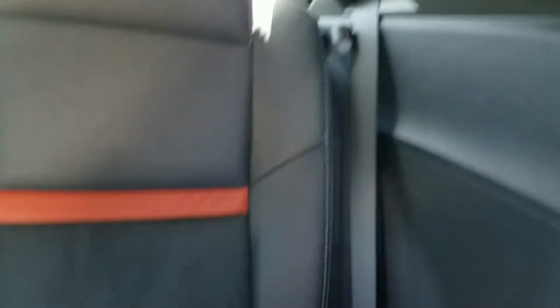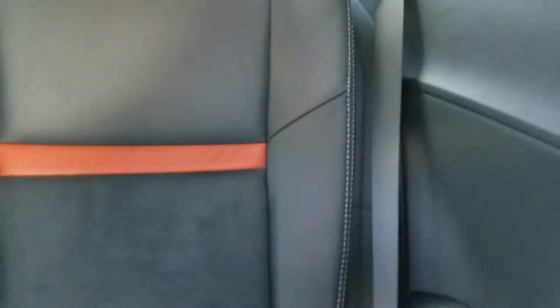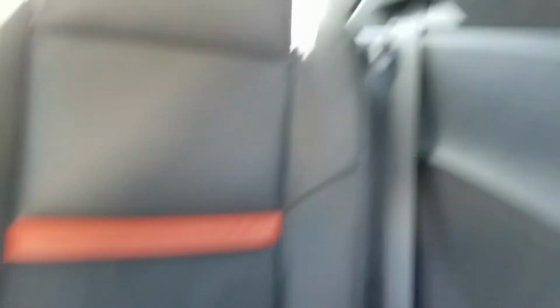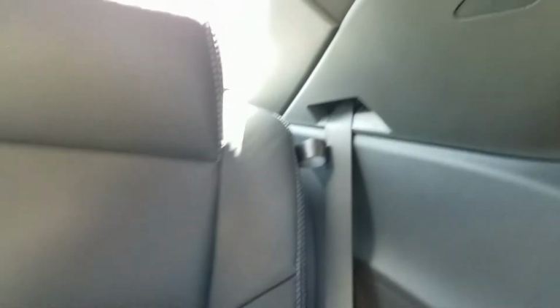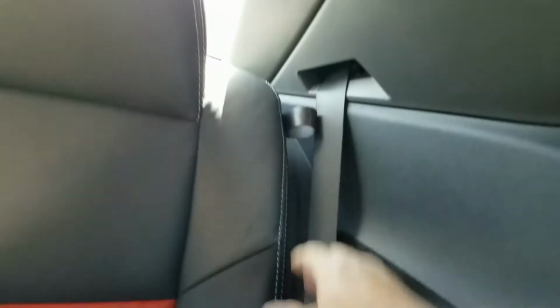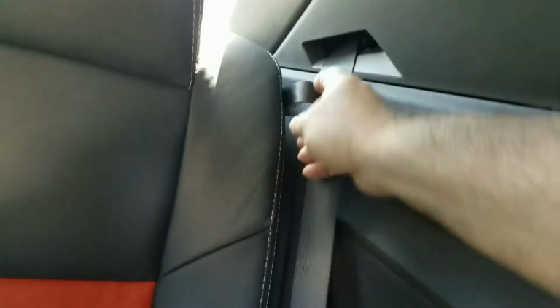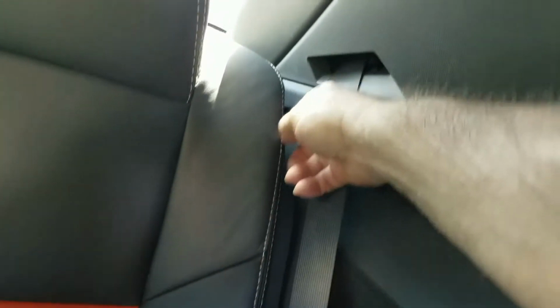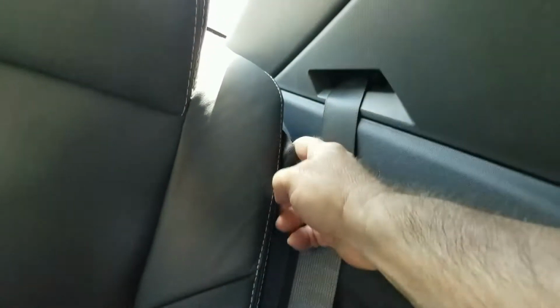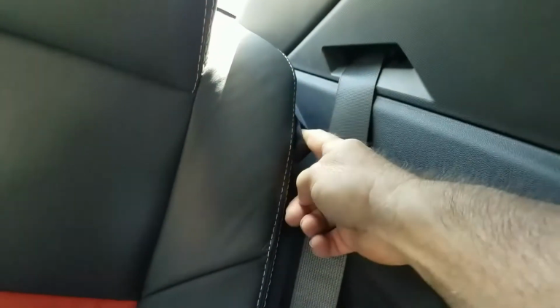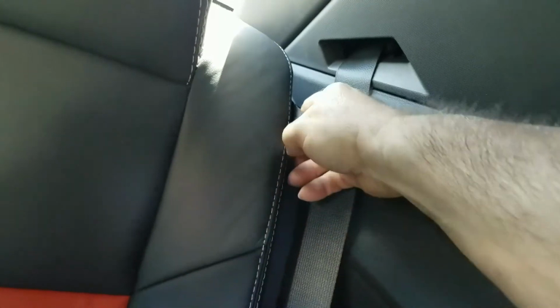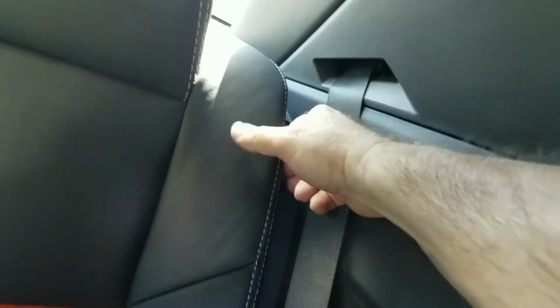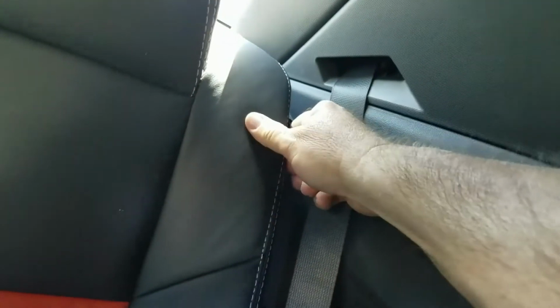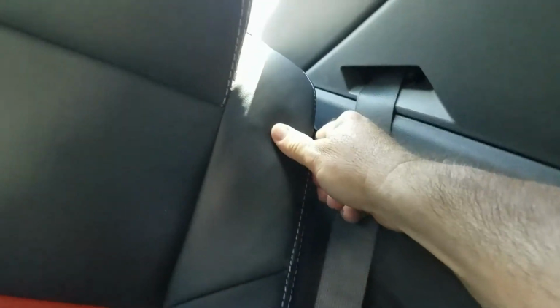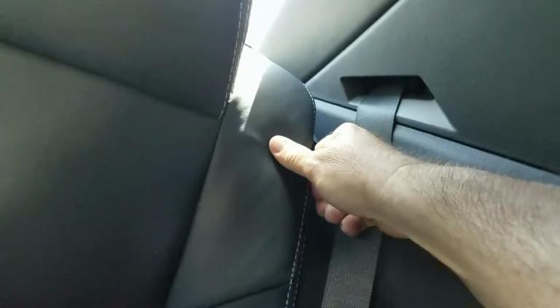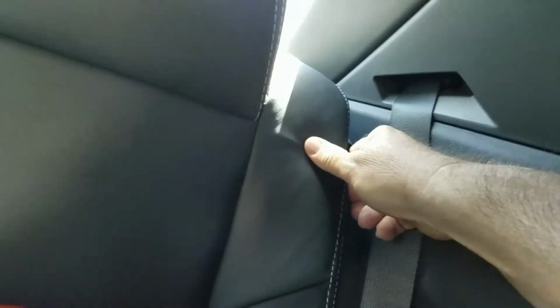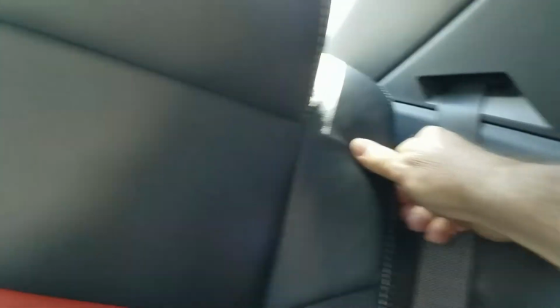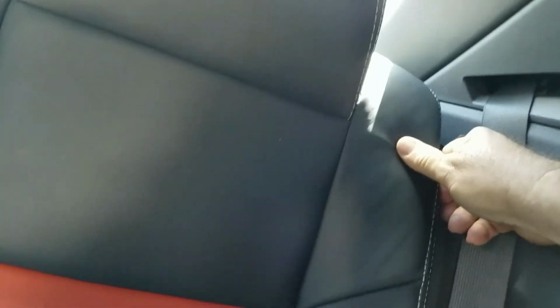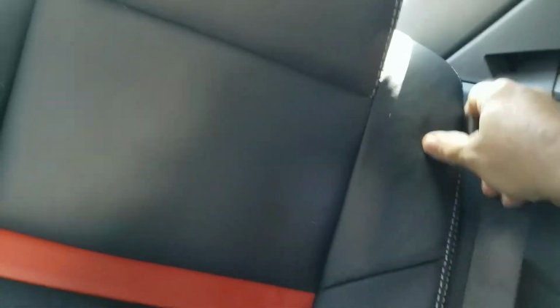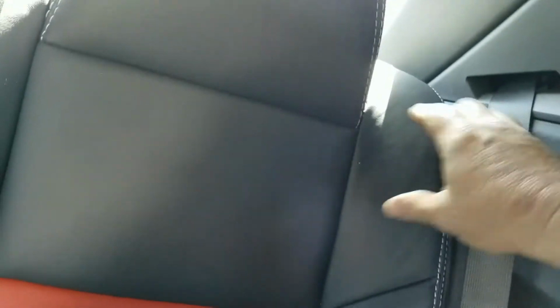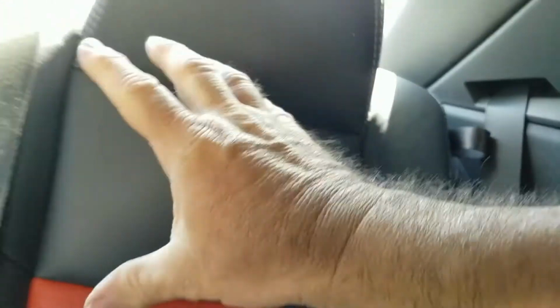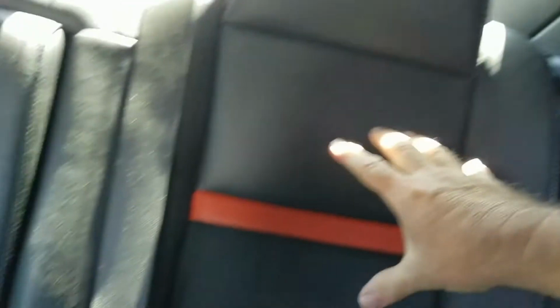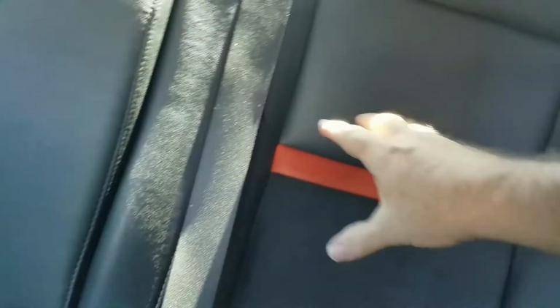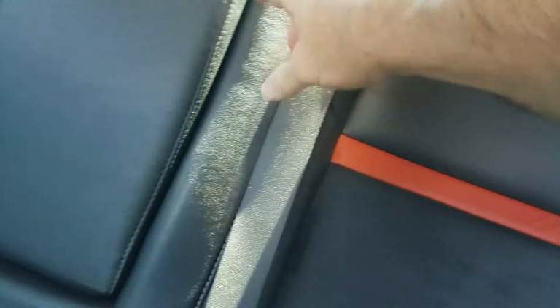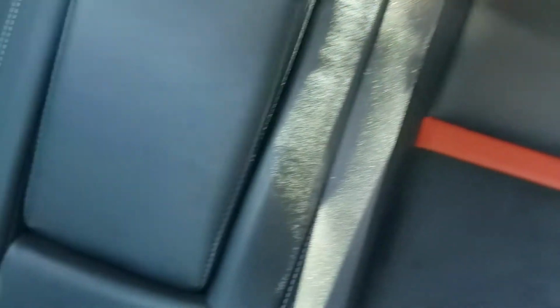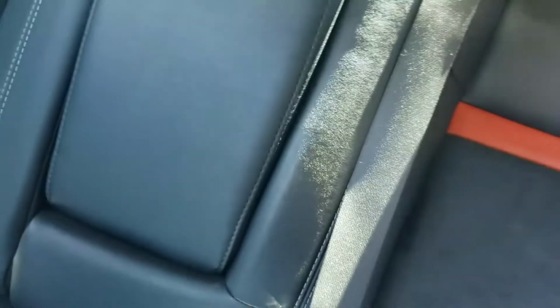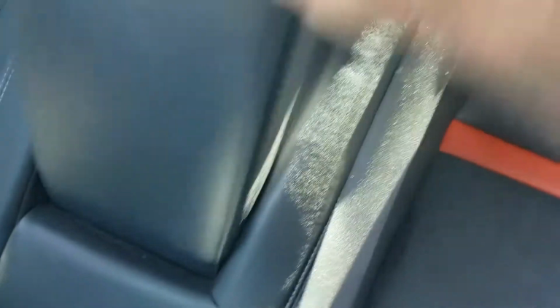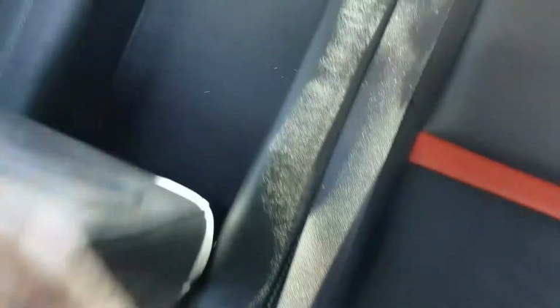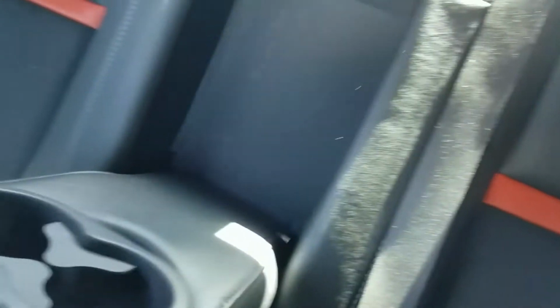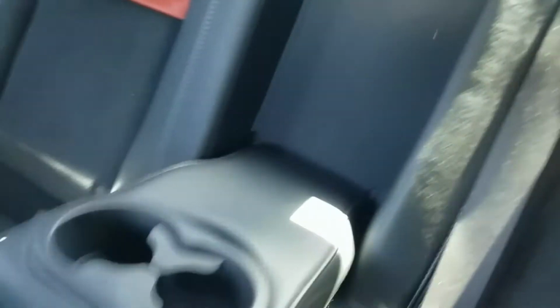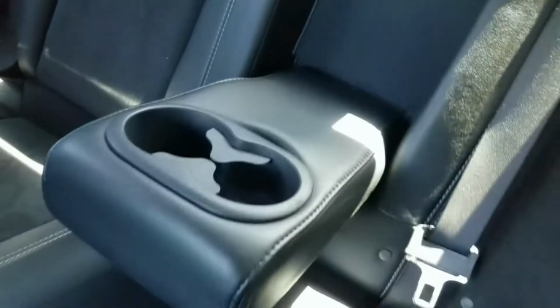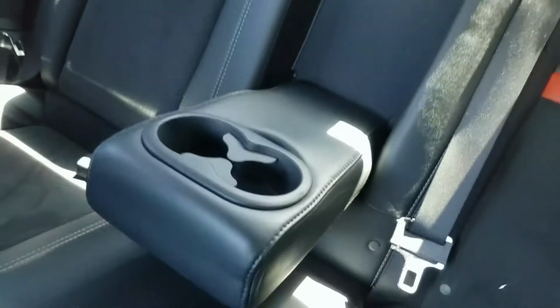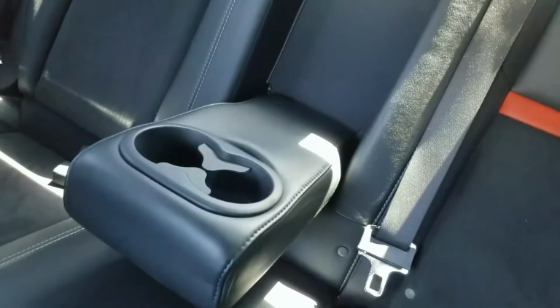You see the seat right here — put one finger right here and just pull it forward. So not only do you have this seat, but you've got the center console right here too.